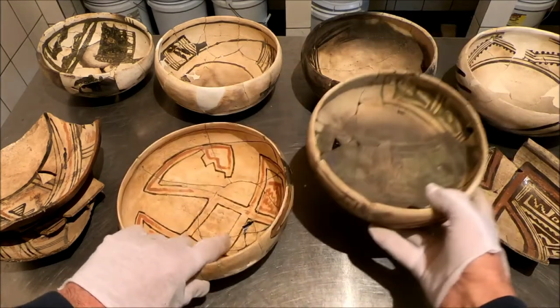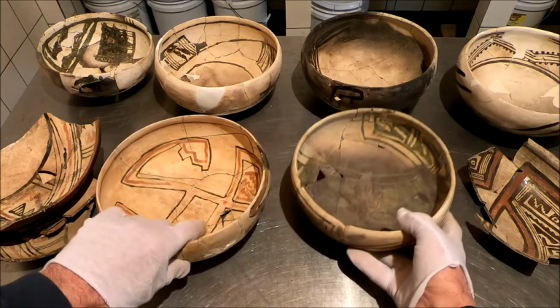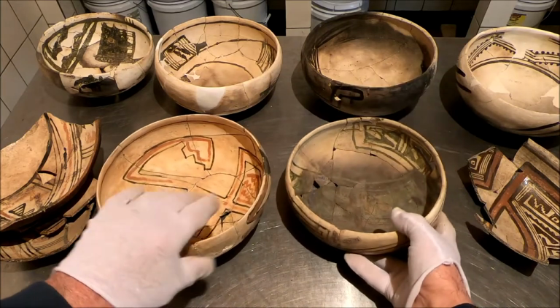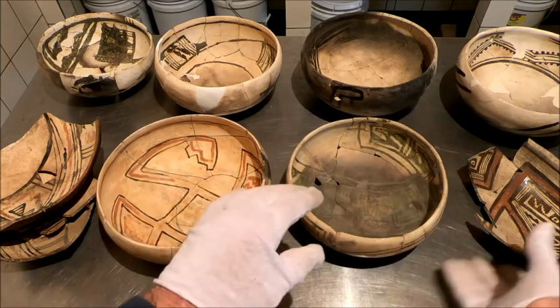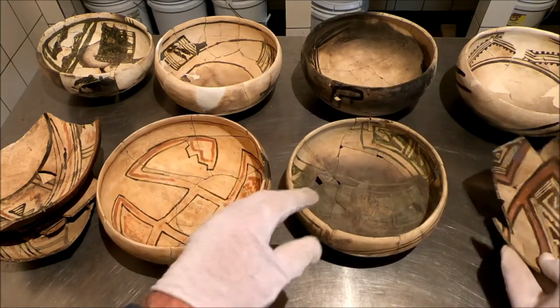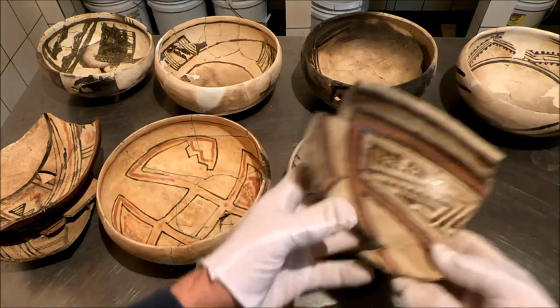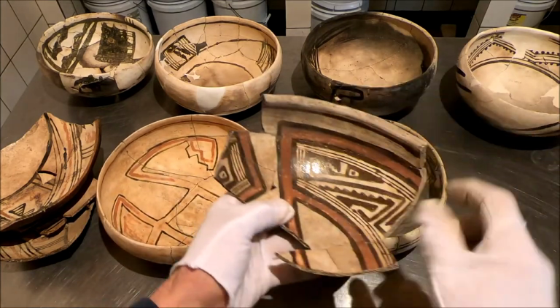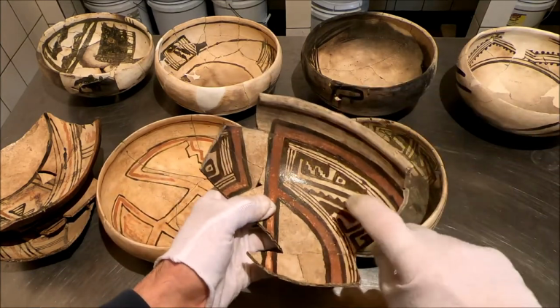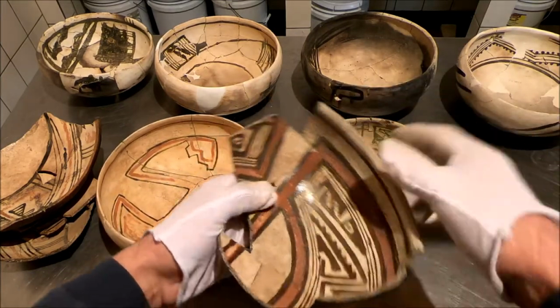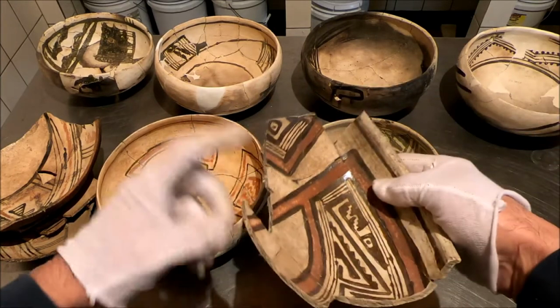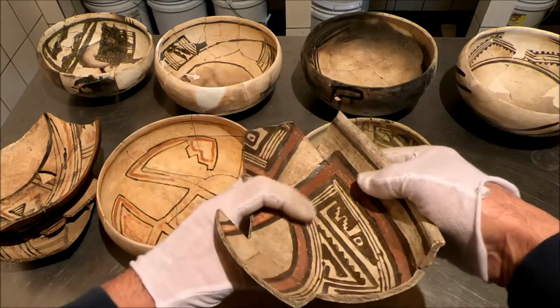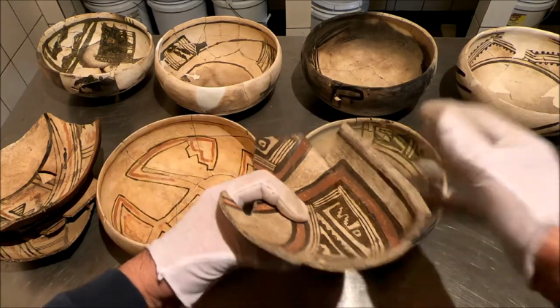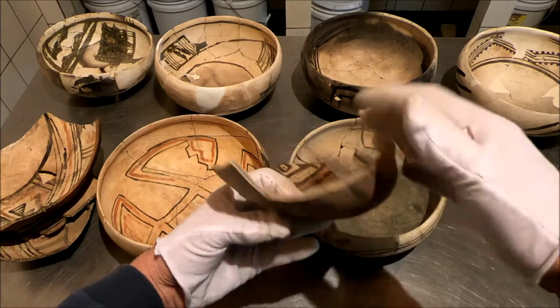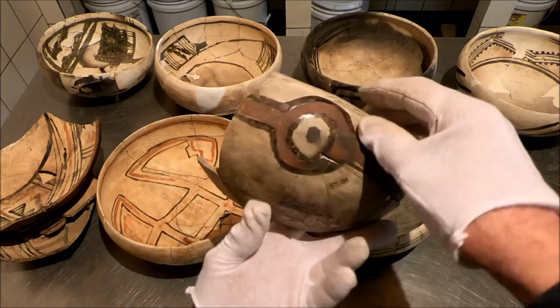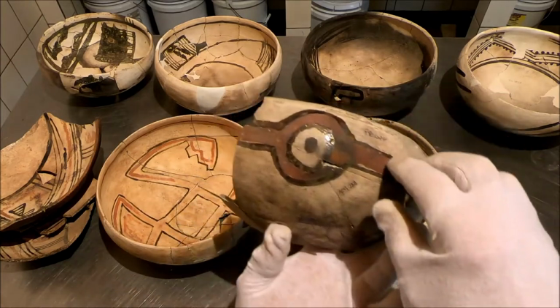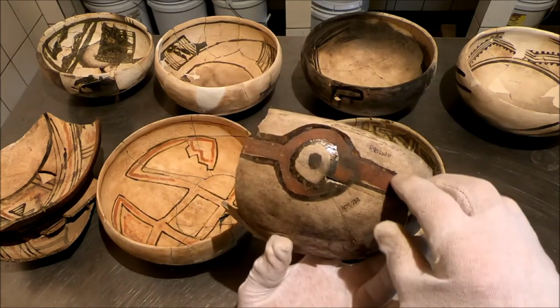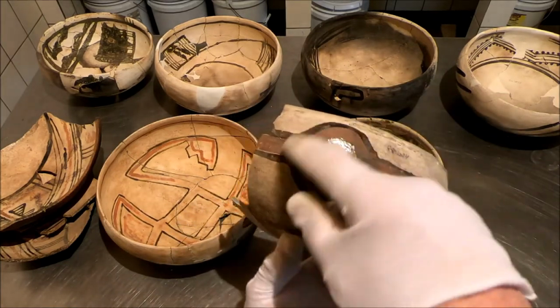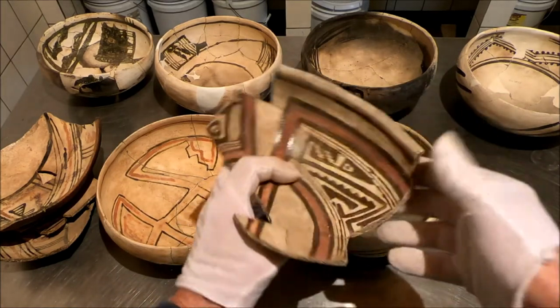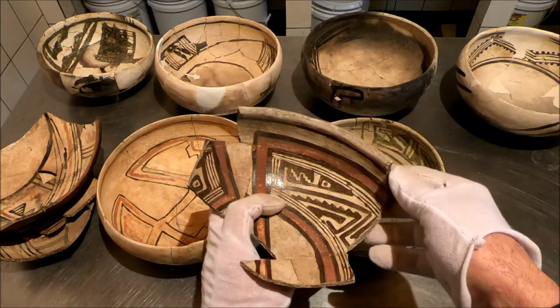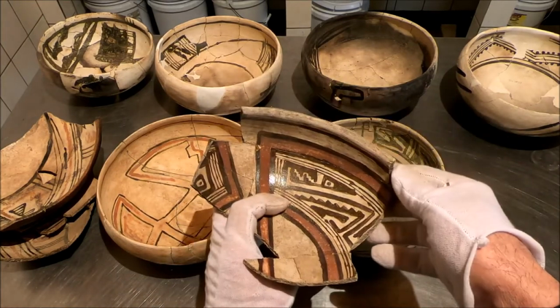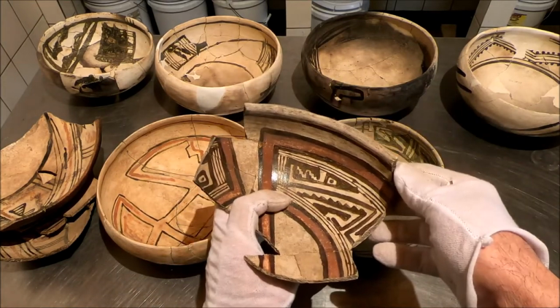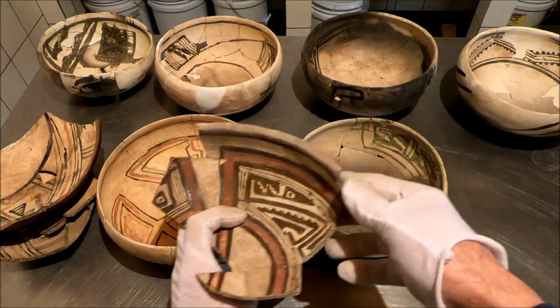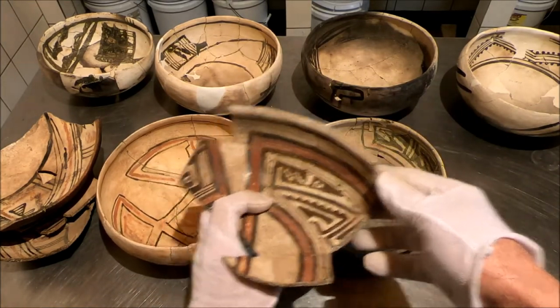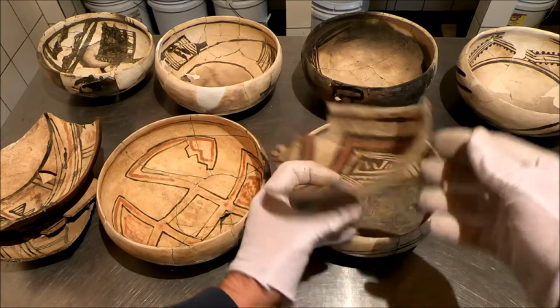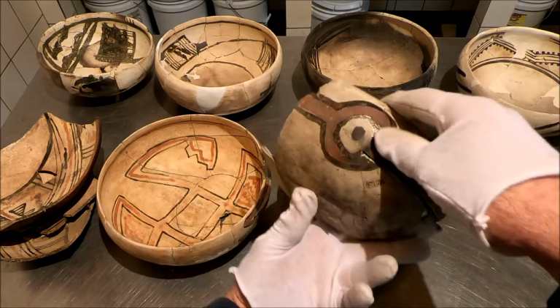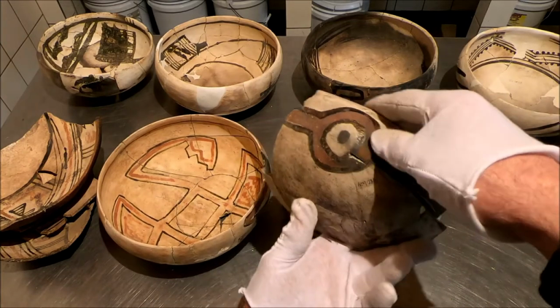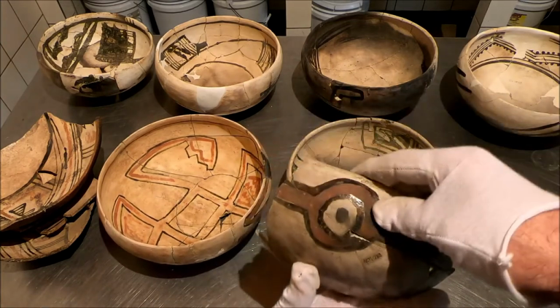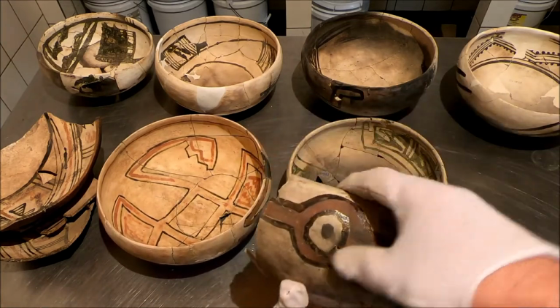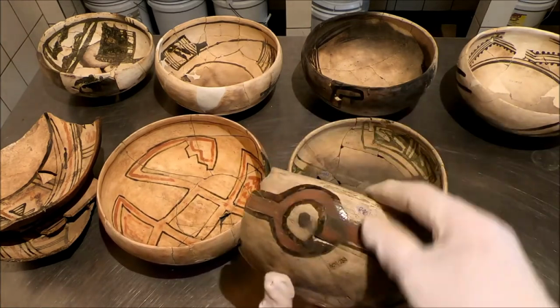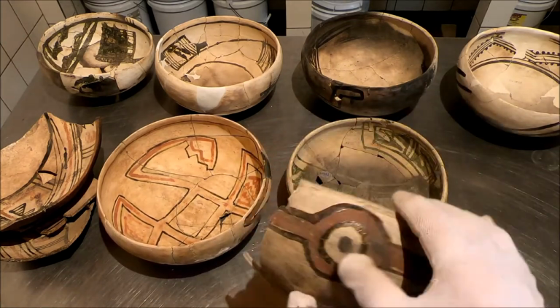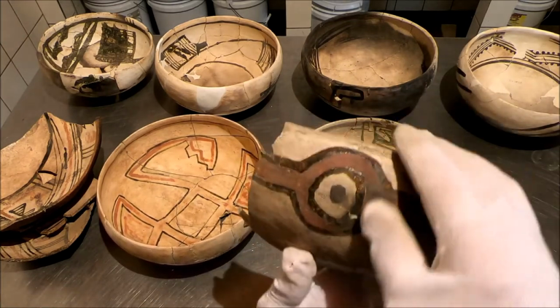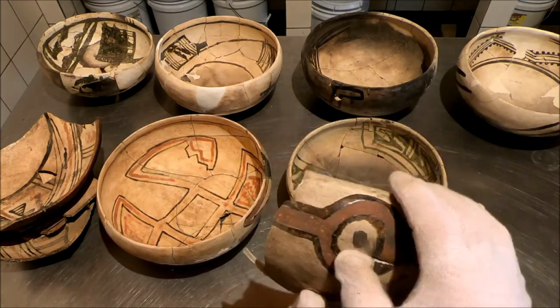And one more example here real quick. This is a little higher fire, more like almost like a Hesh. In fact, I almost wonder if that might be a cross. I'm going to call it a Keshi Pons. Beautiful.